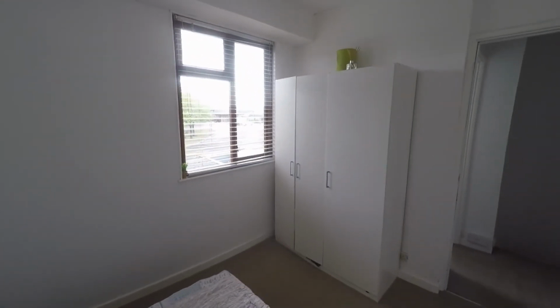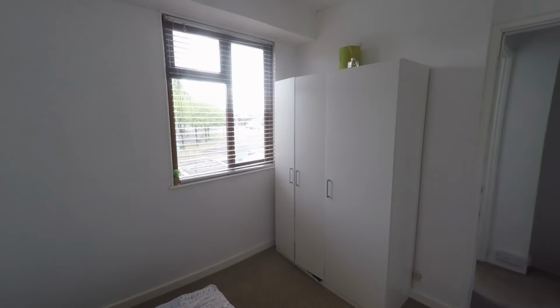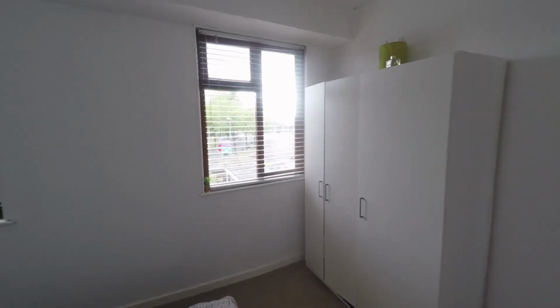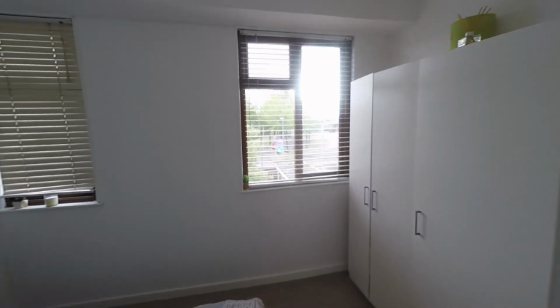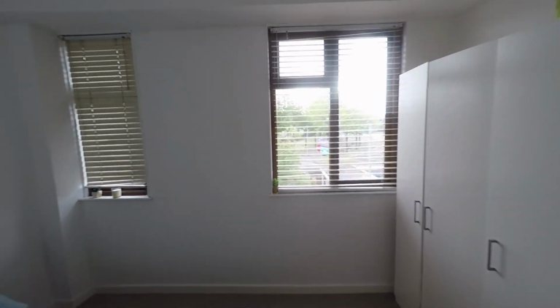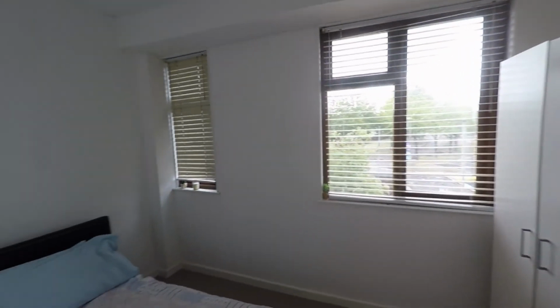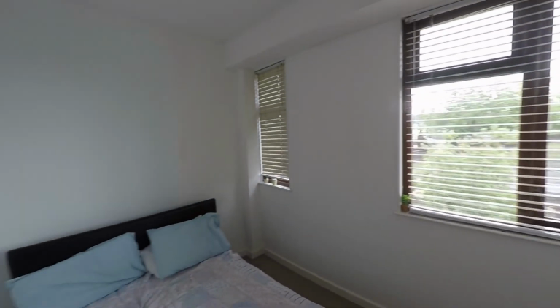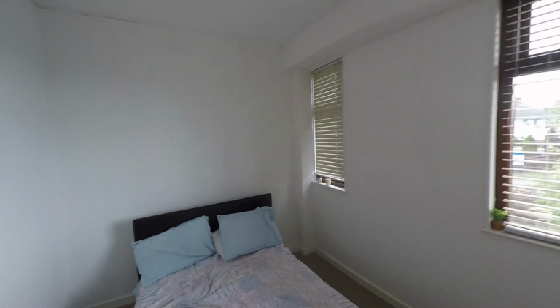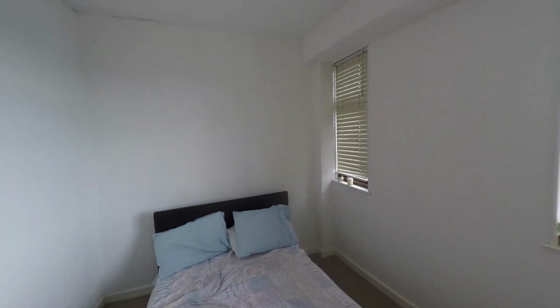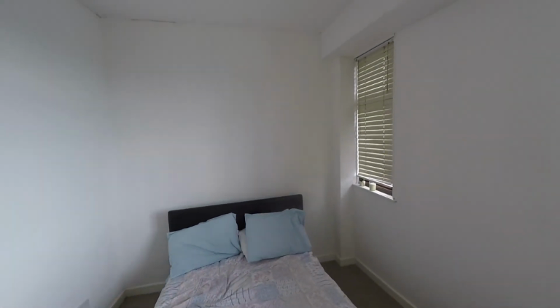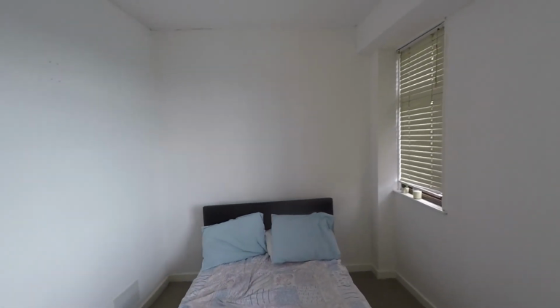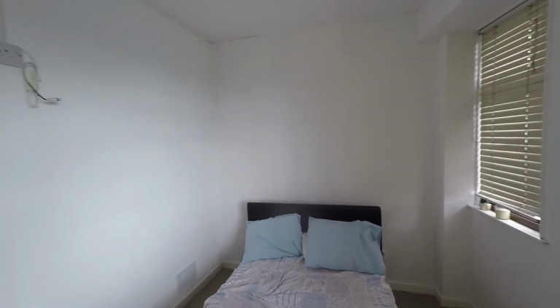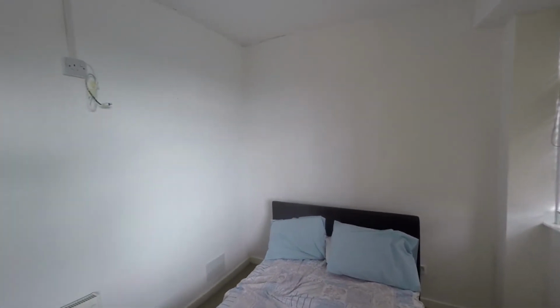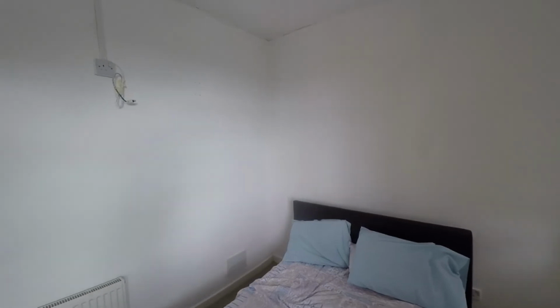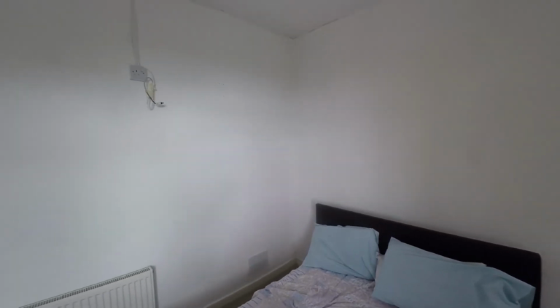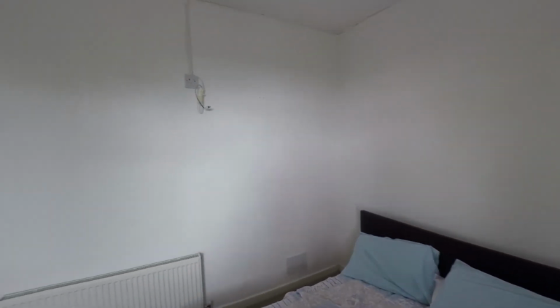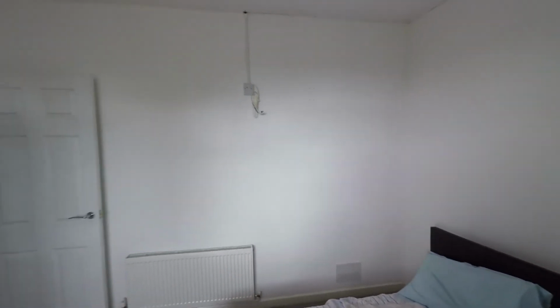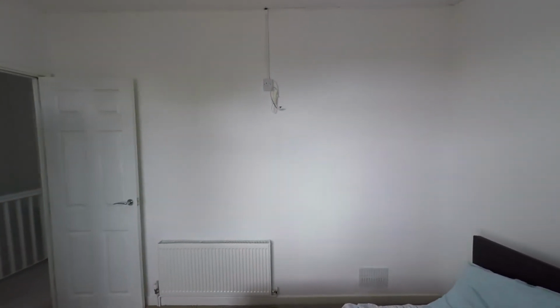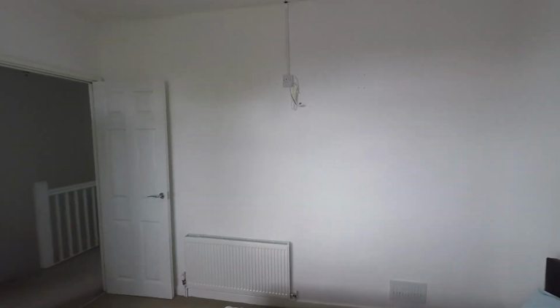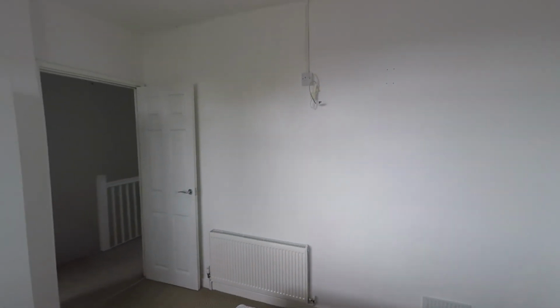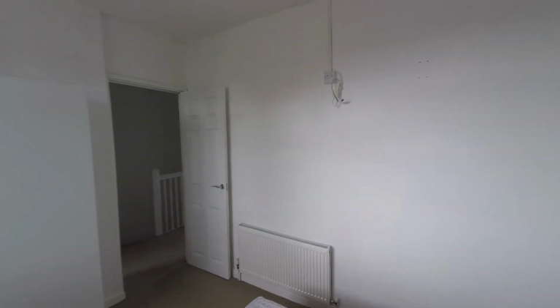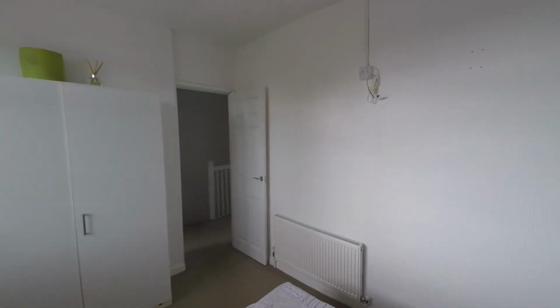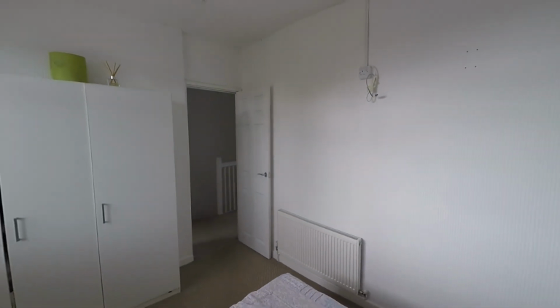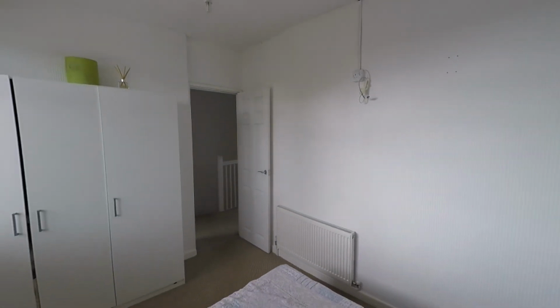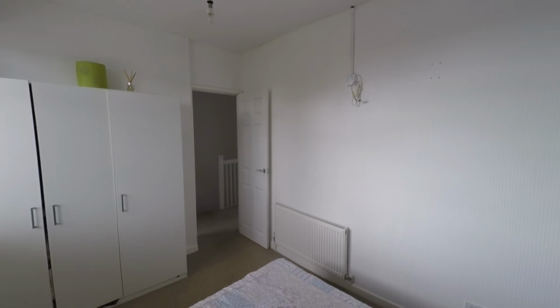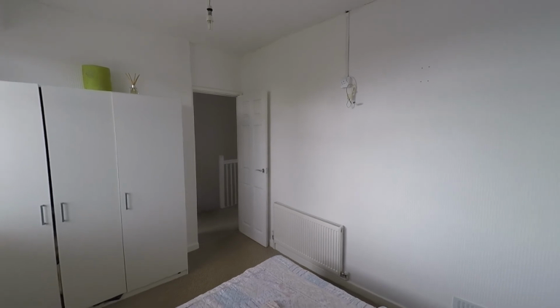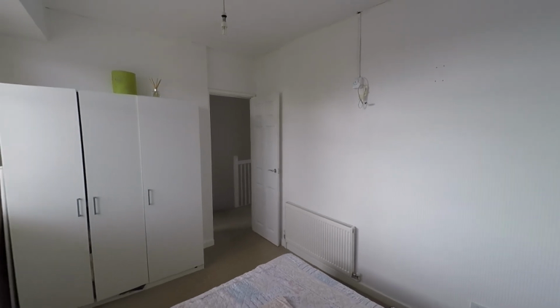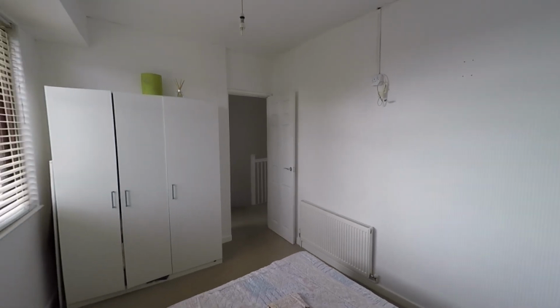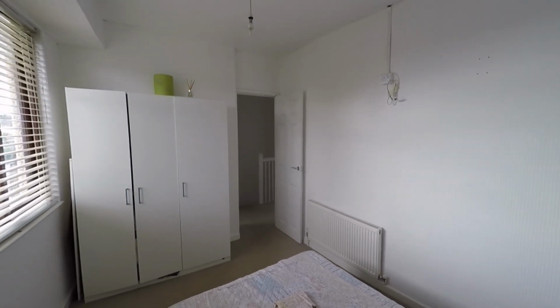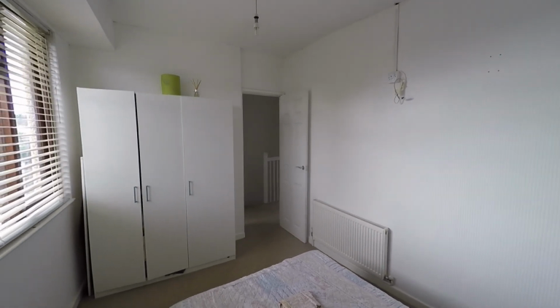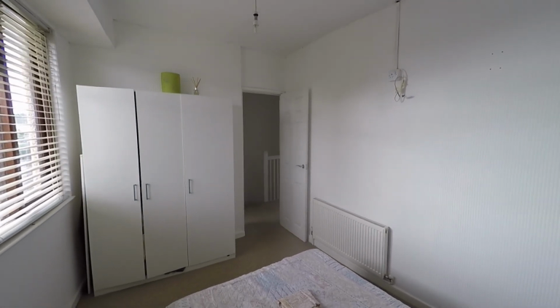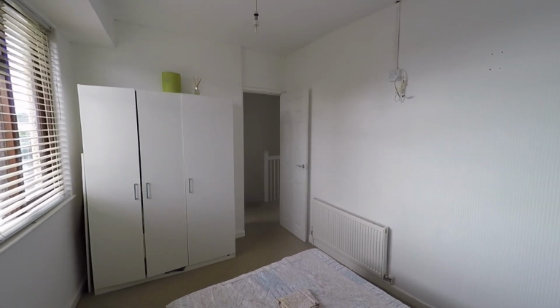That concludes this video tour. If you are interested in viewing this property or would like any further information, please do not hesitate to contact the head office and one of the team will be more than happy to help. Thanks for watching.